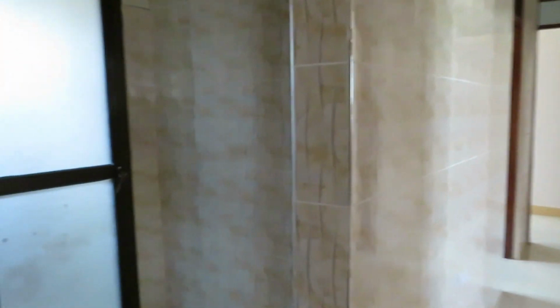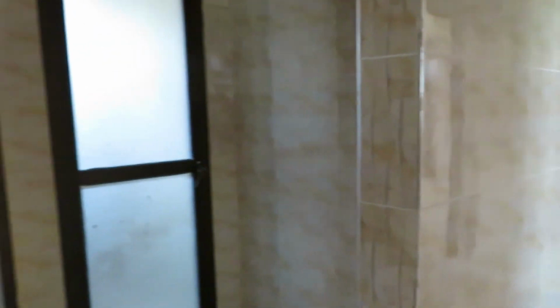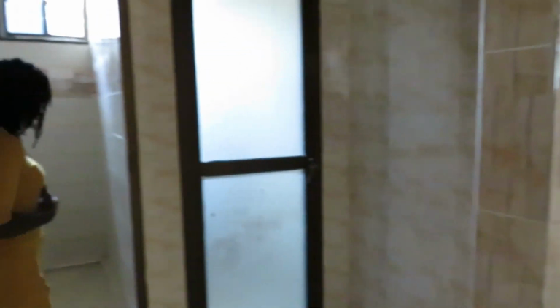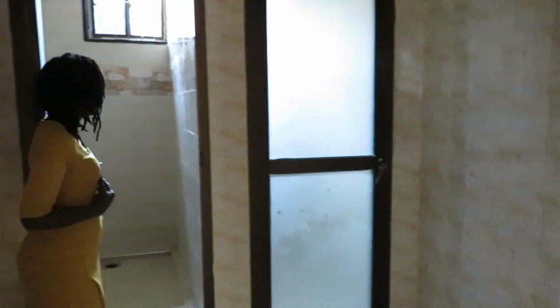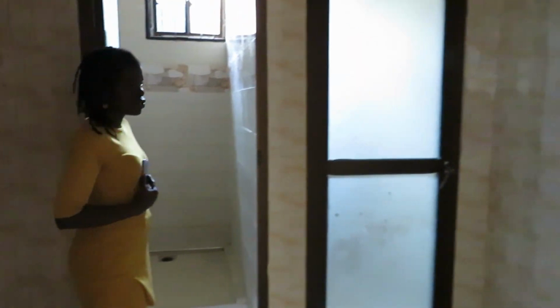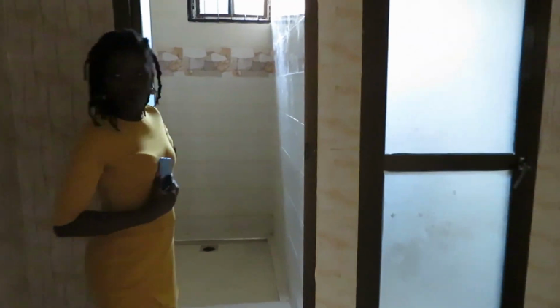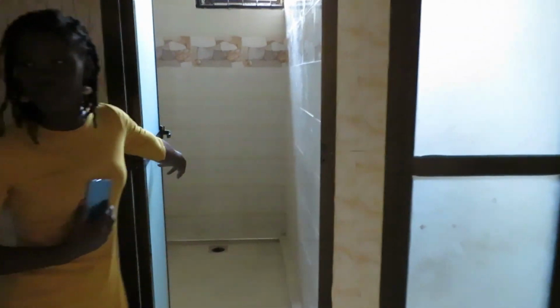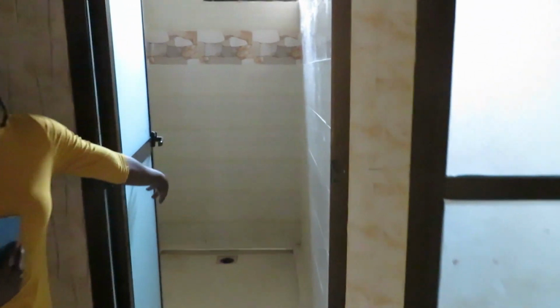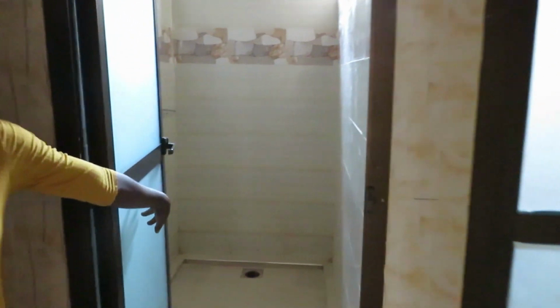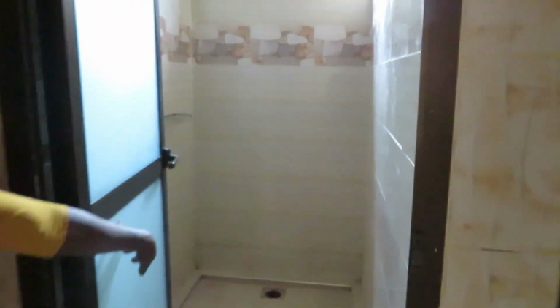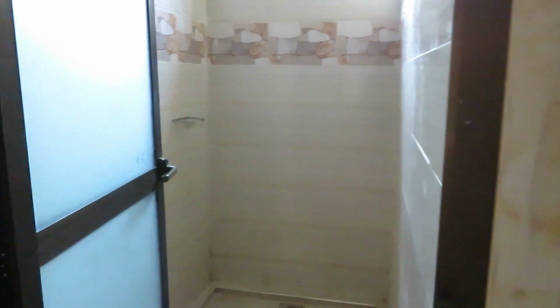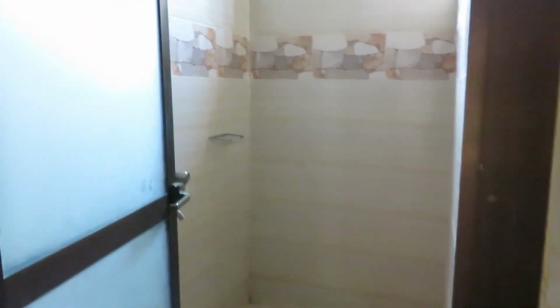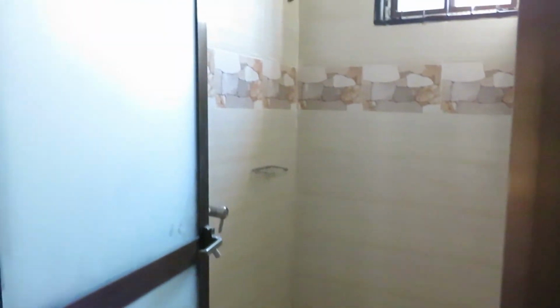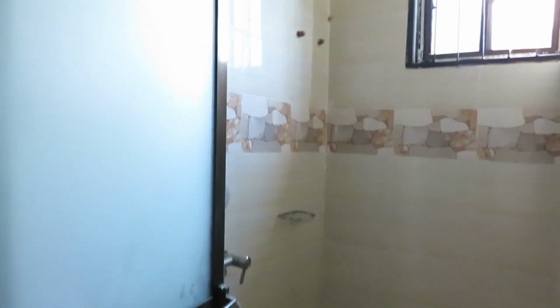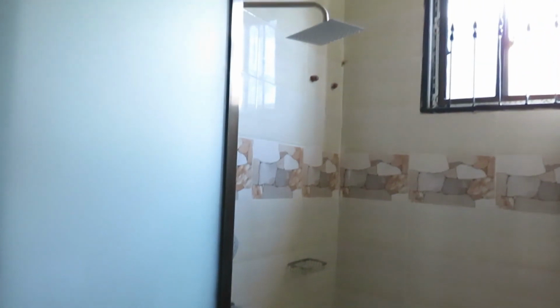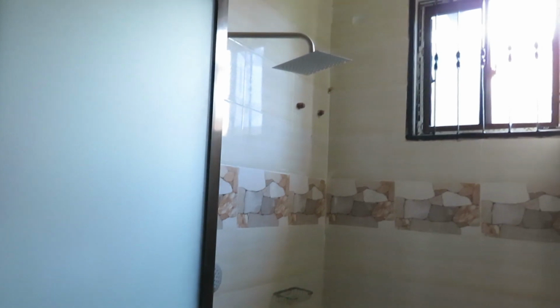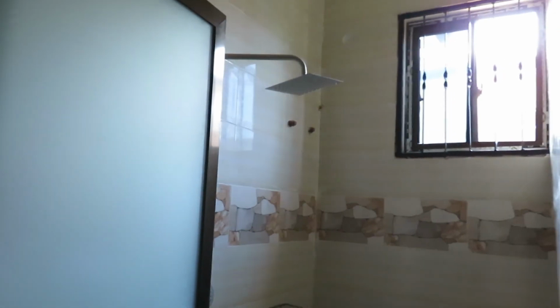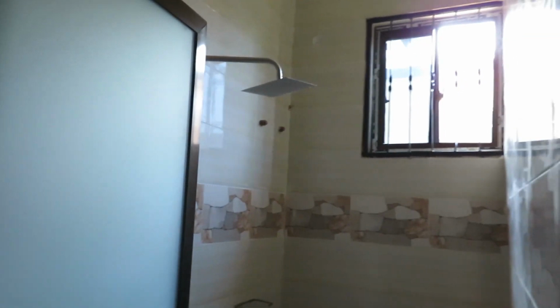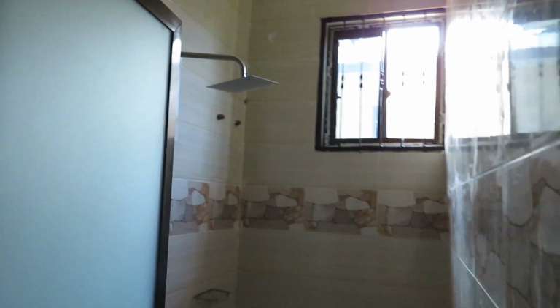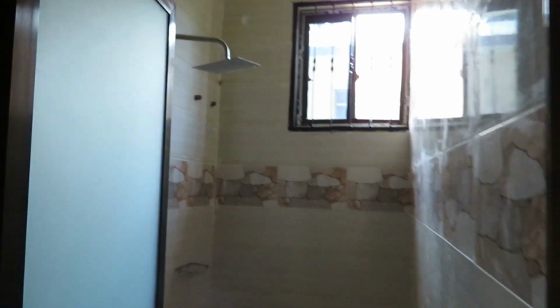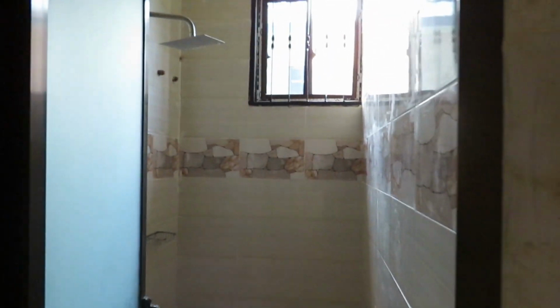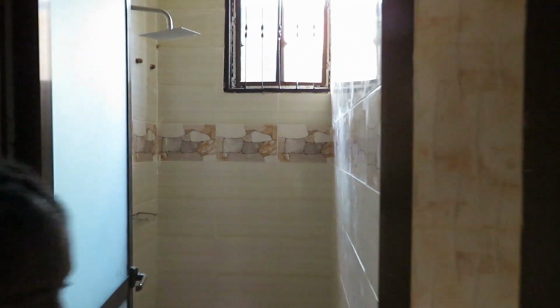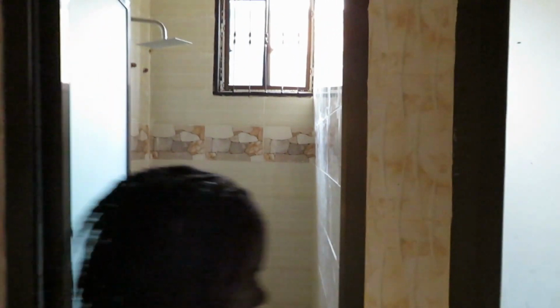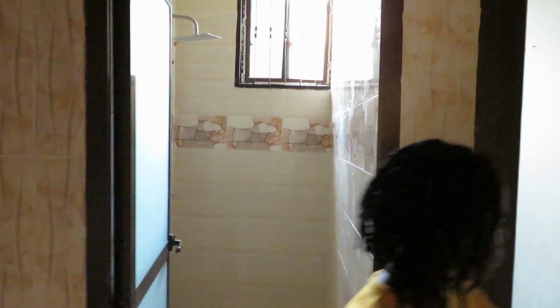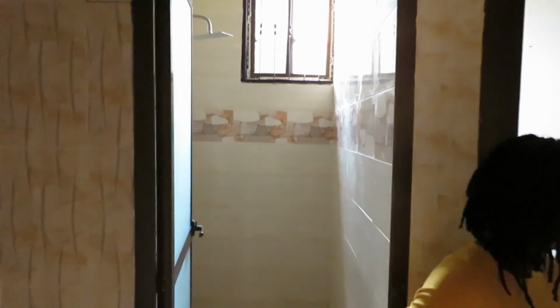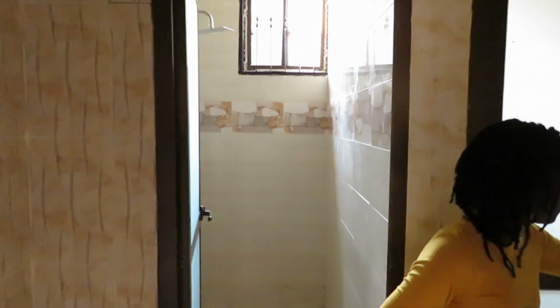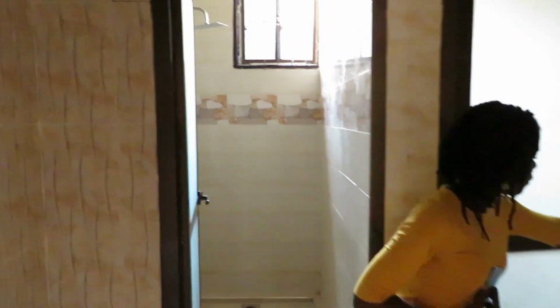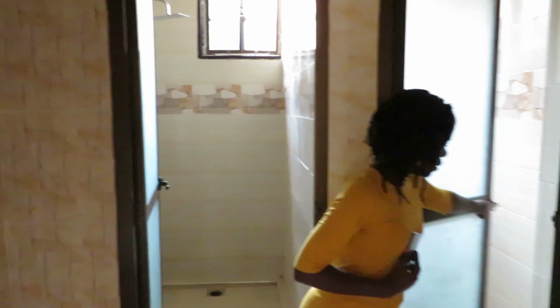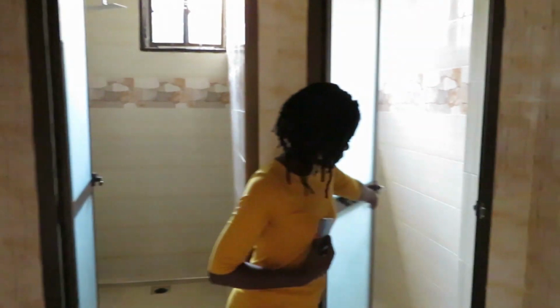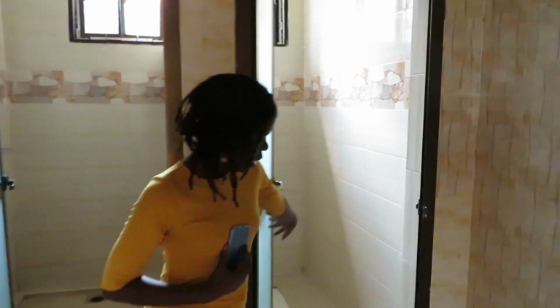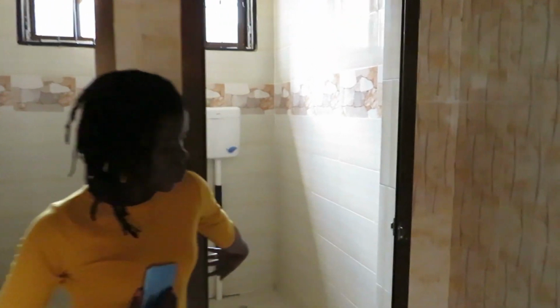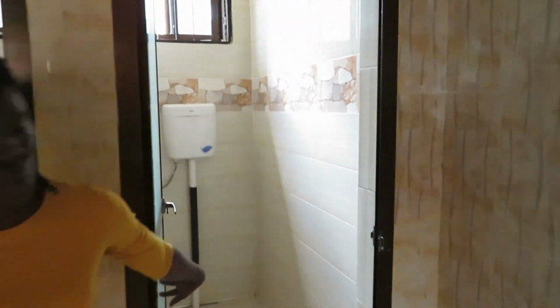And here we have our bathroom — side by side. This is your shower and your squatter toilet.